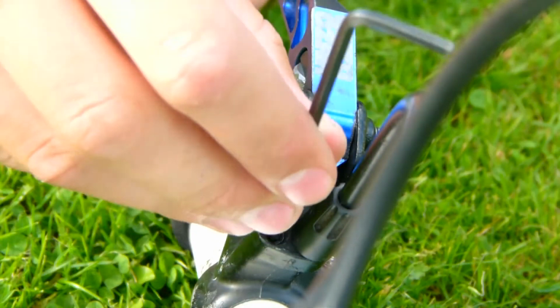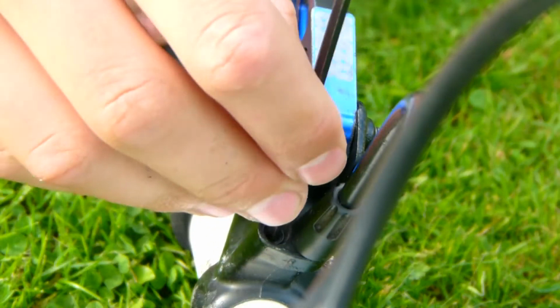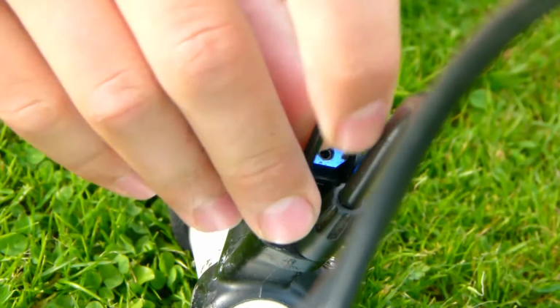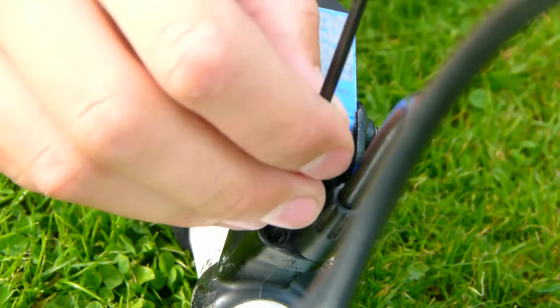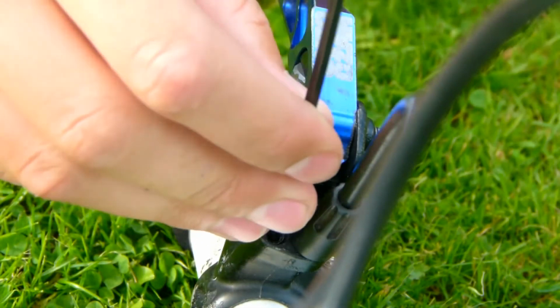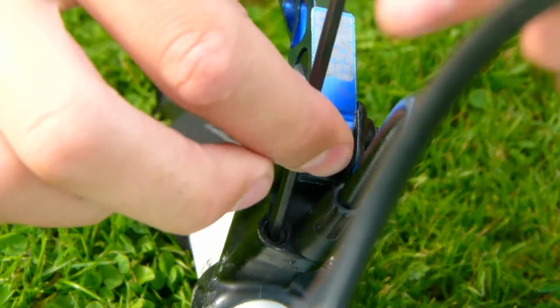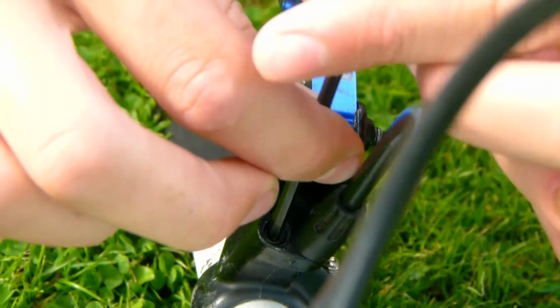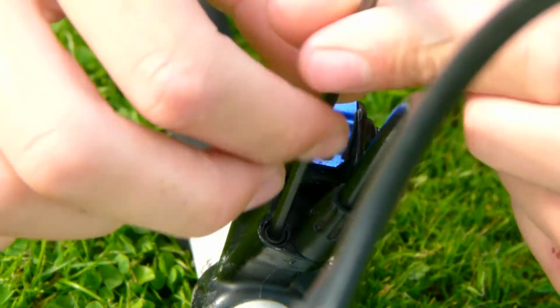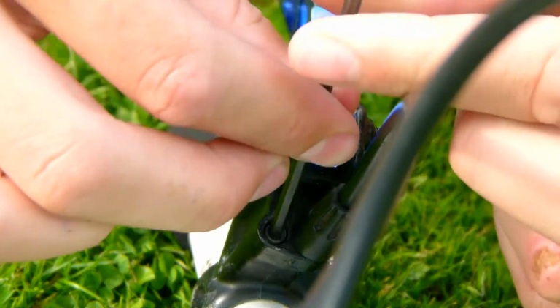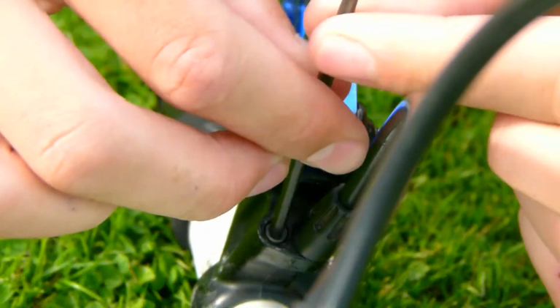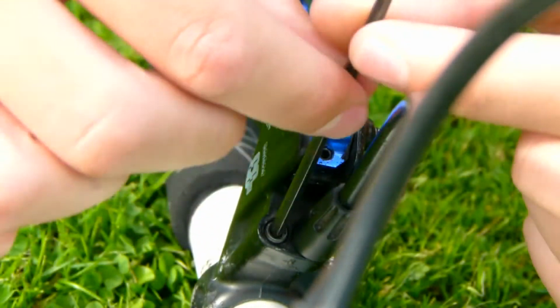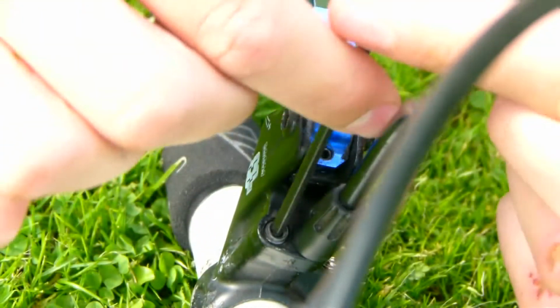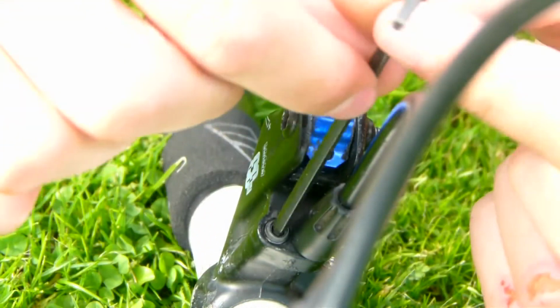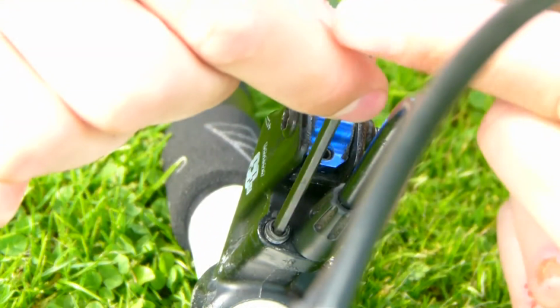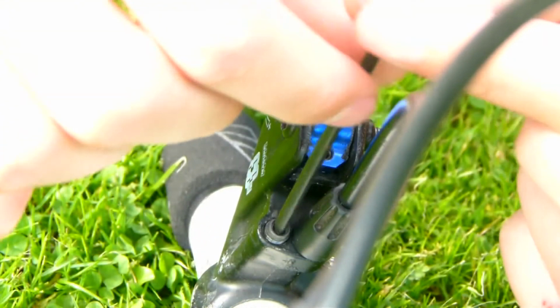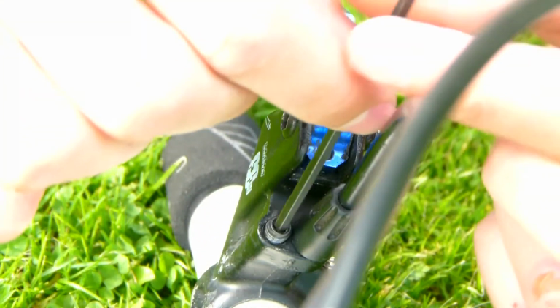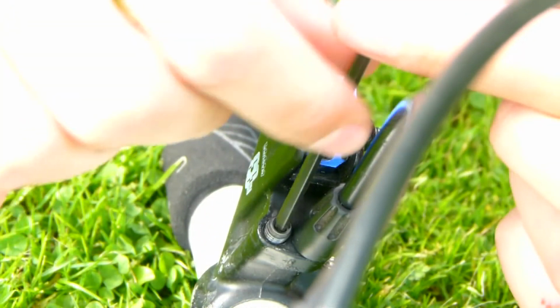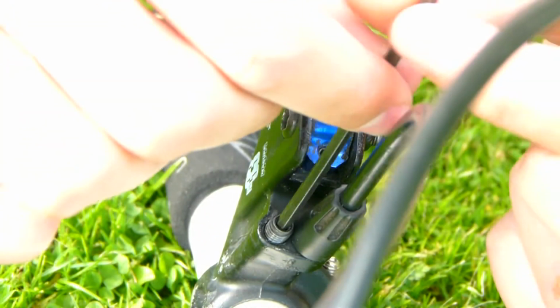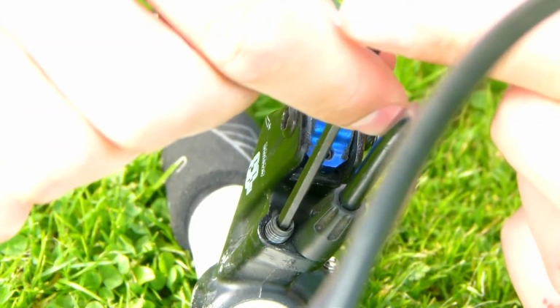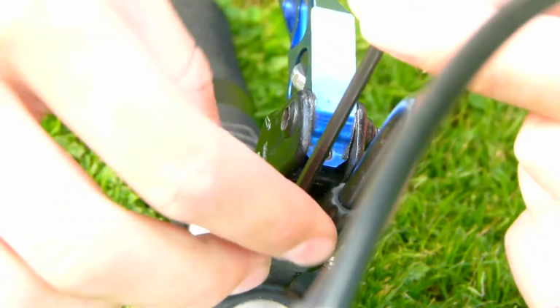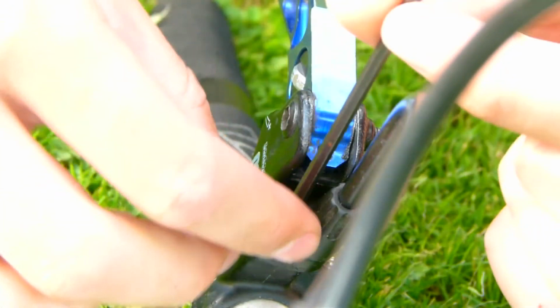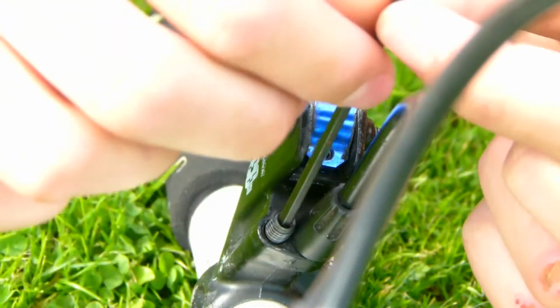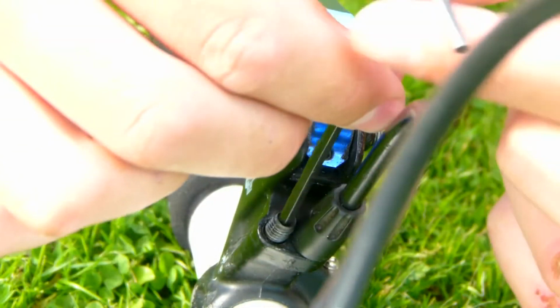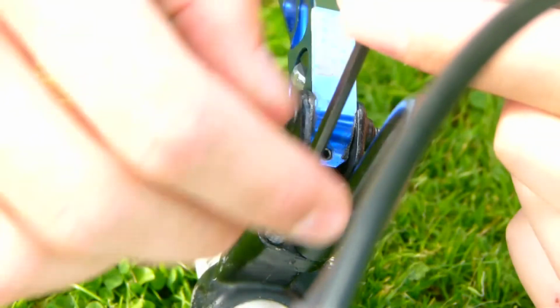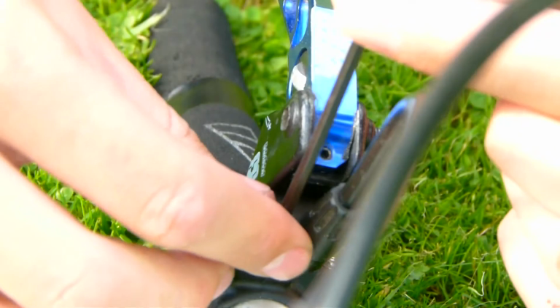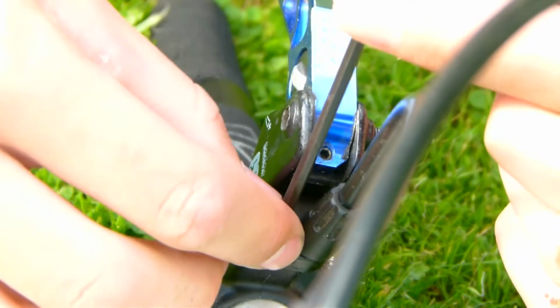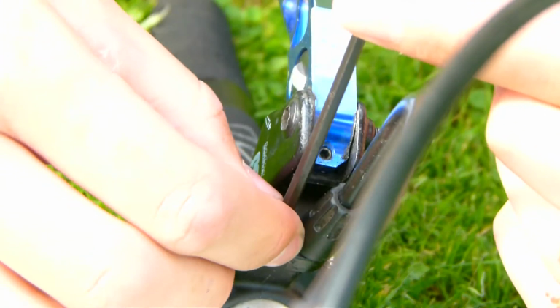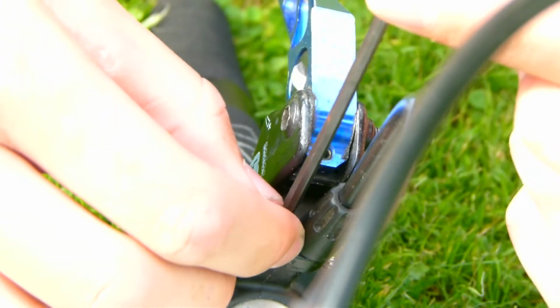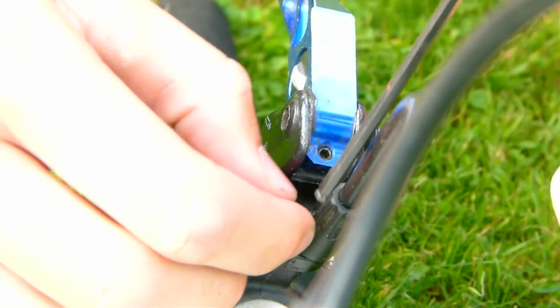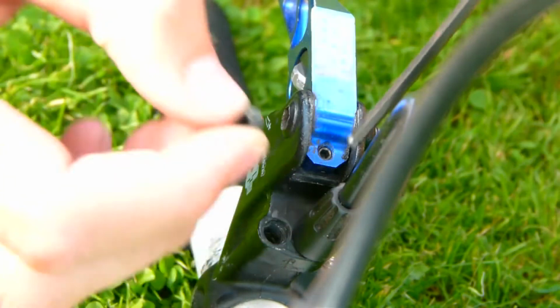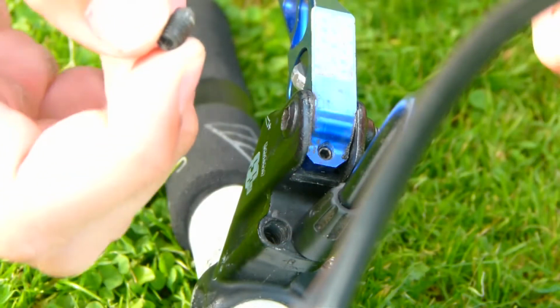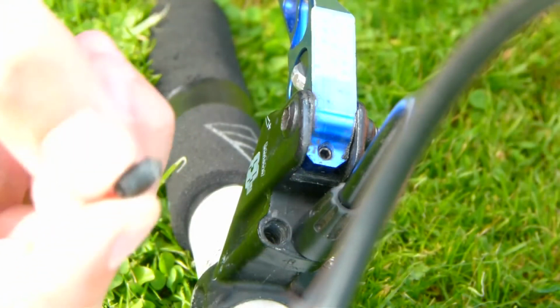So now you want to unscrew the bleed screw on the lever and keep it in a safe place, as you don't want to lose it.